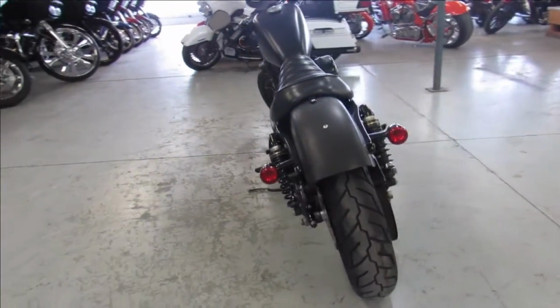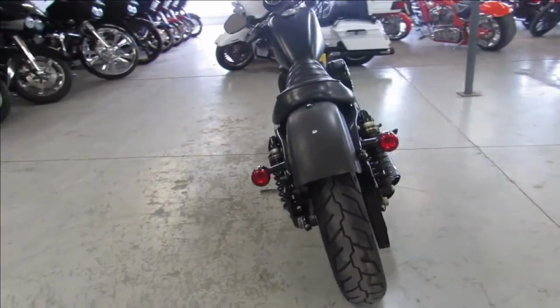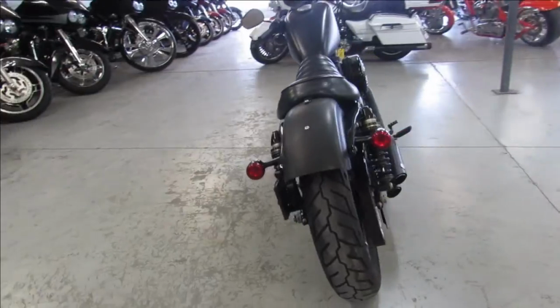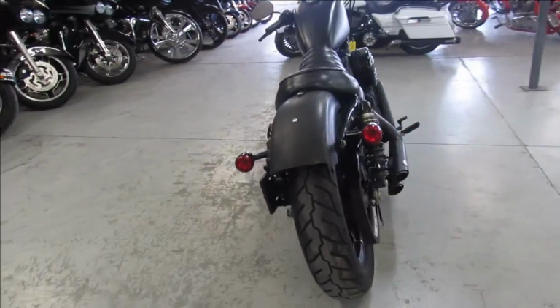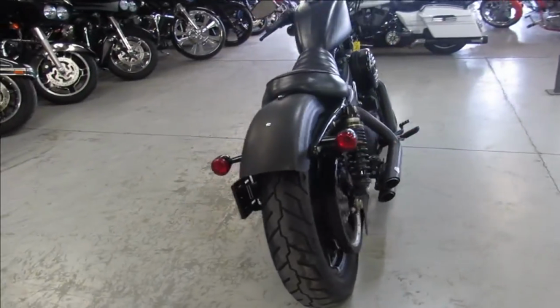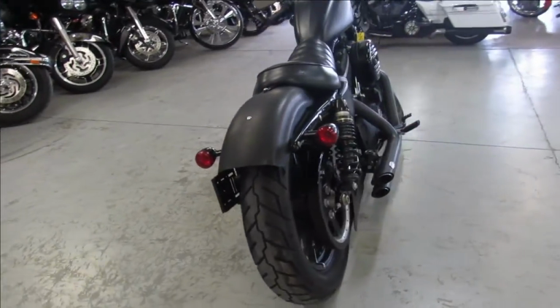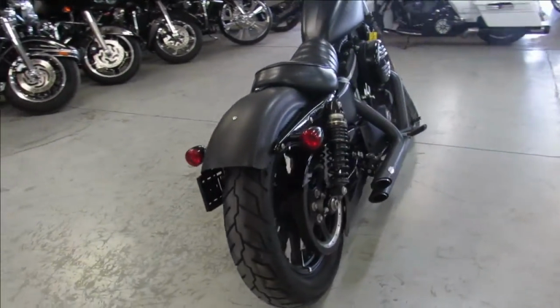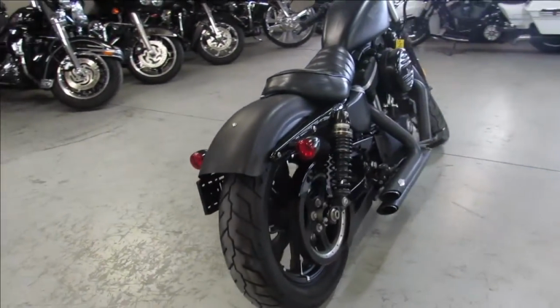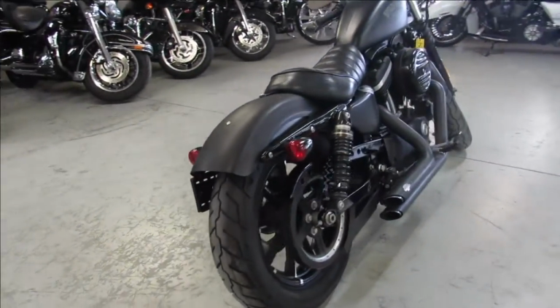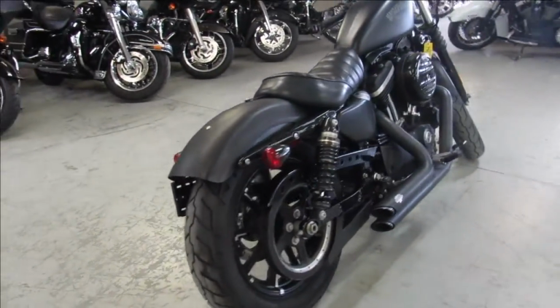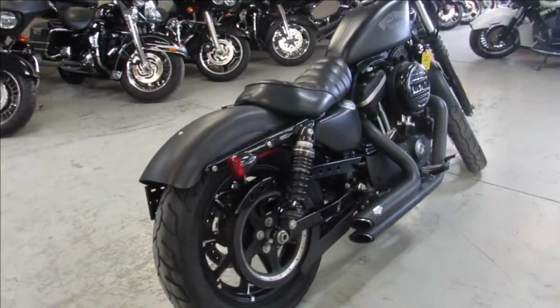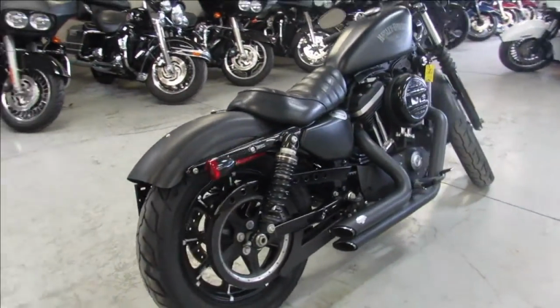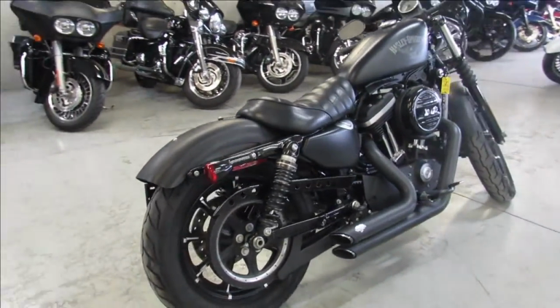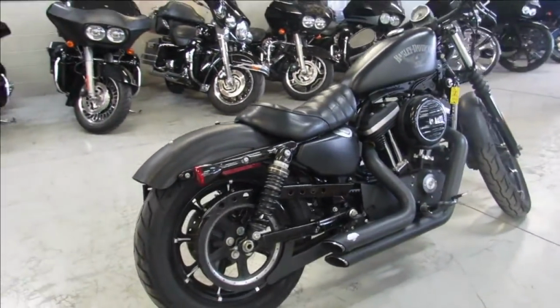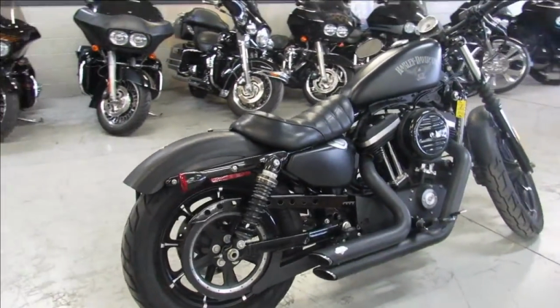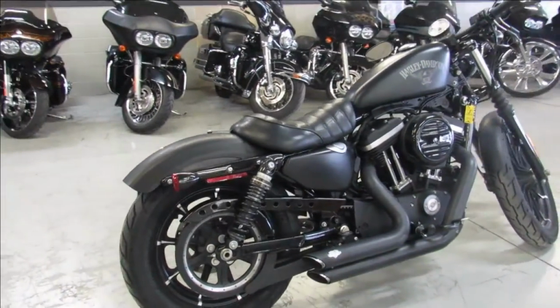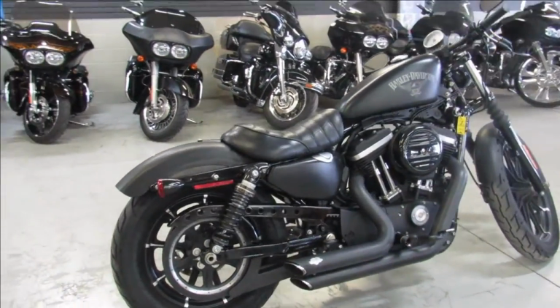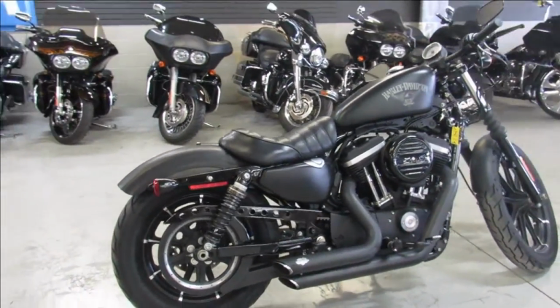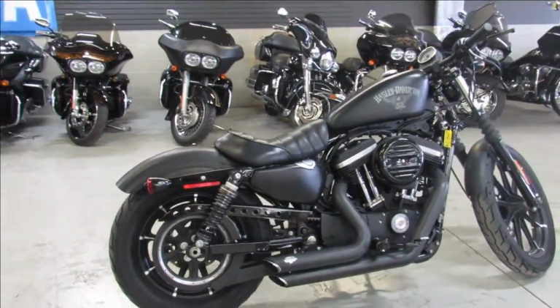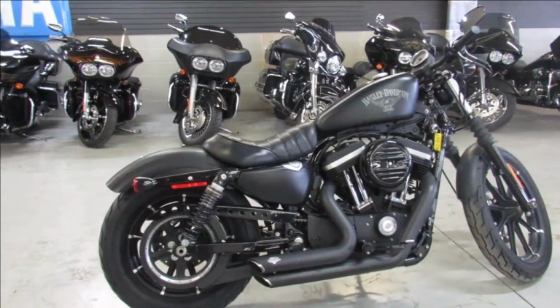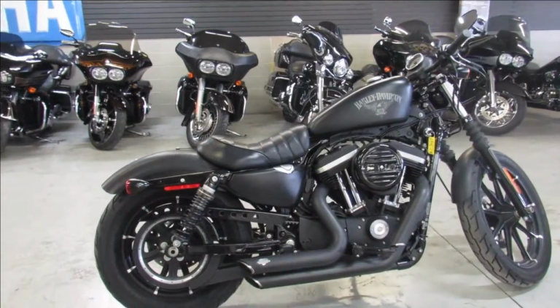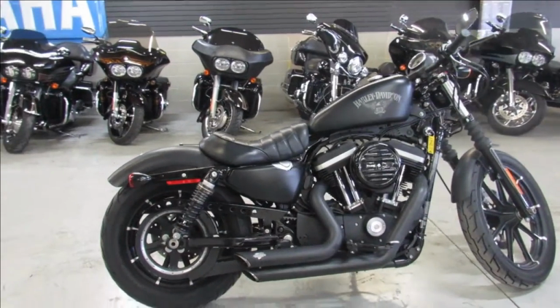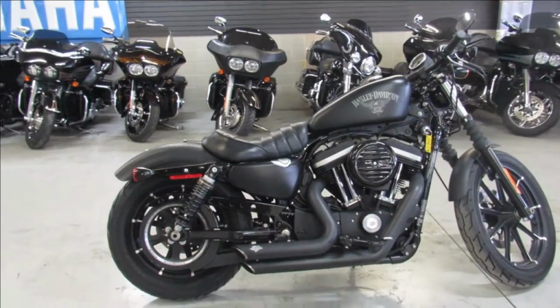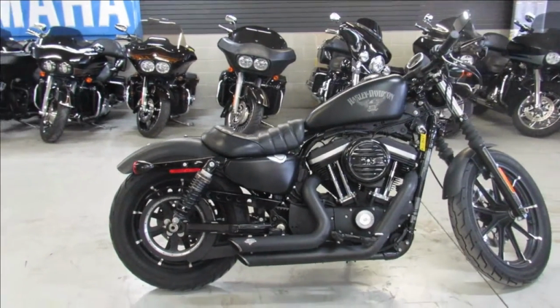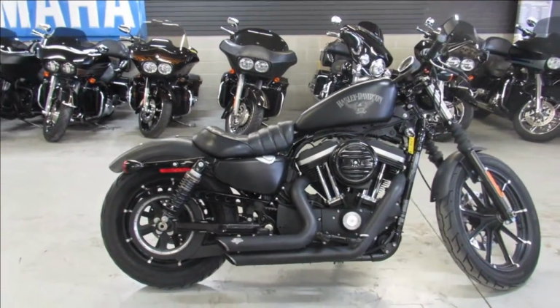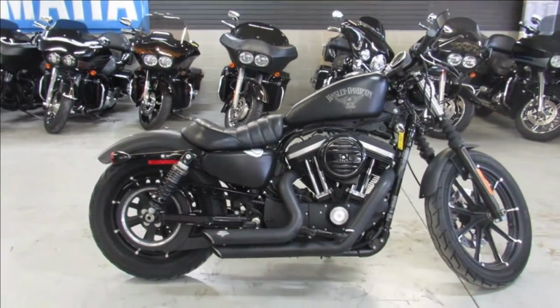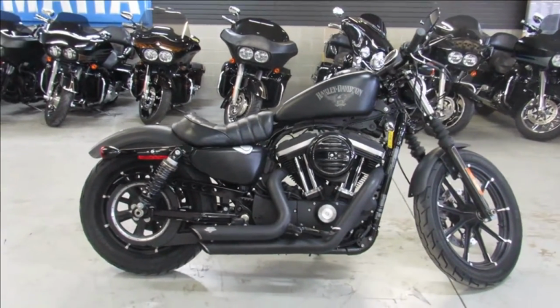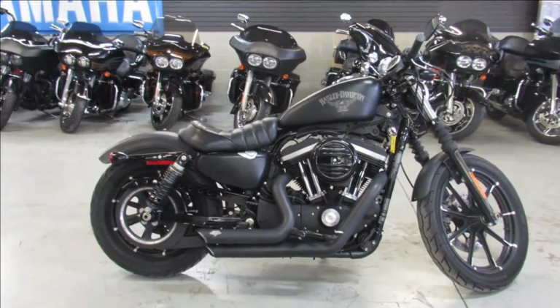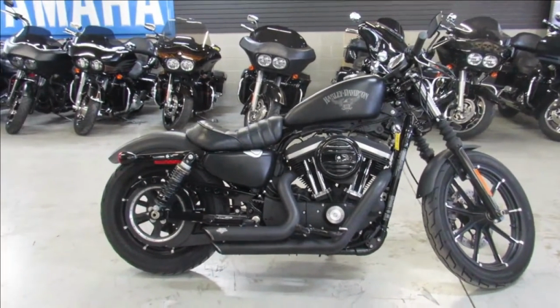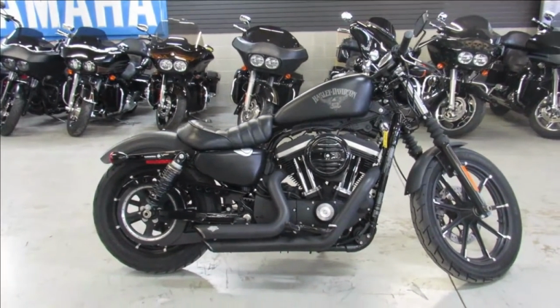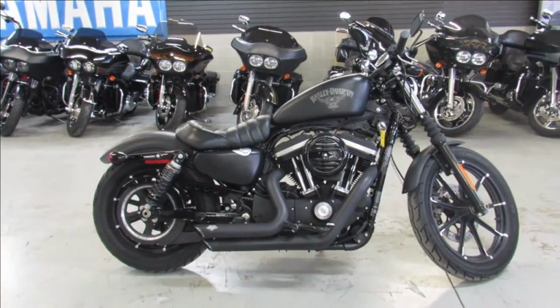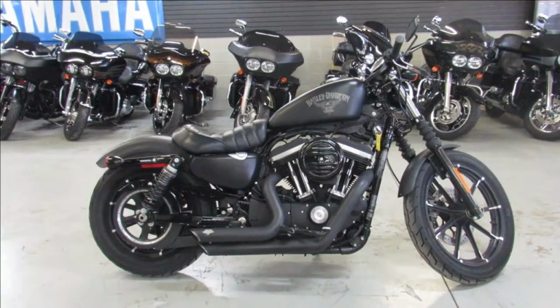This one is ready to go. We got guaranteed financing, leasing programs, layaway programs — your trade-ins are always welcome. Give us a call at 810-648-9500.